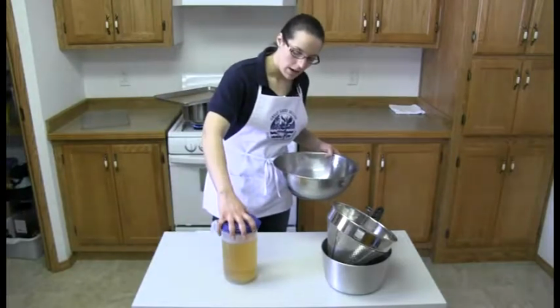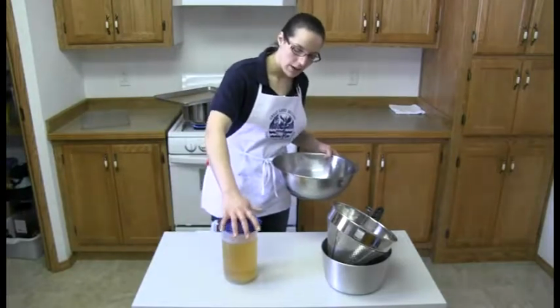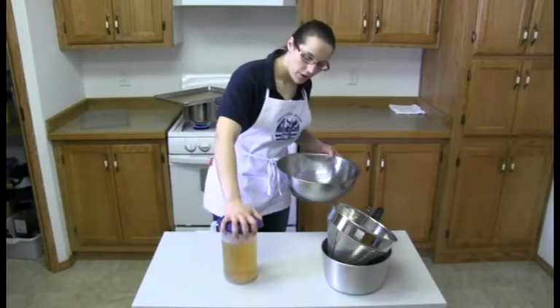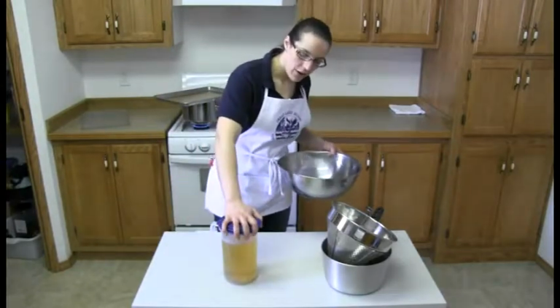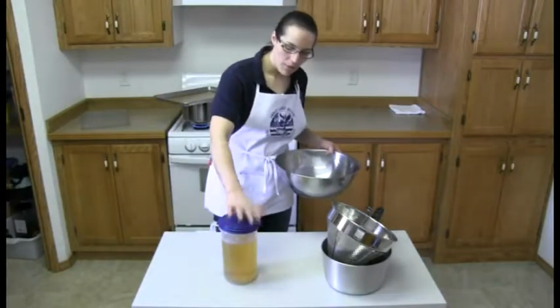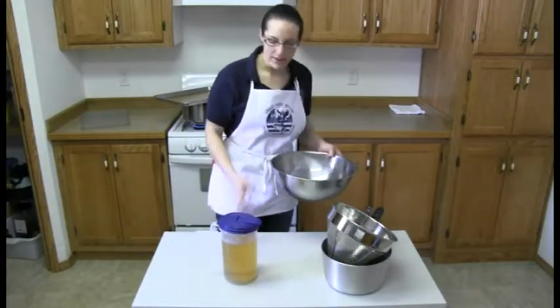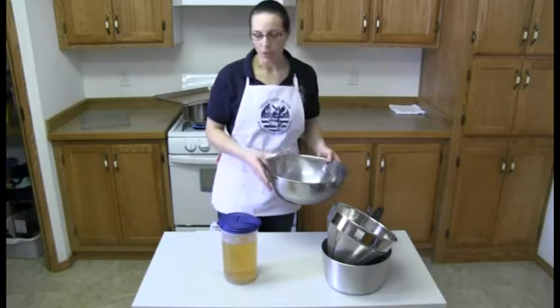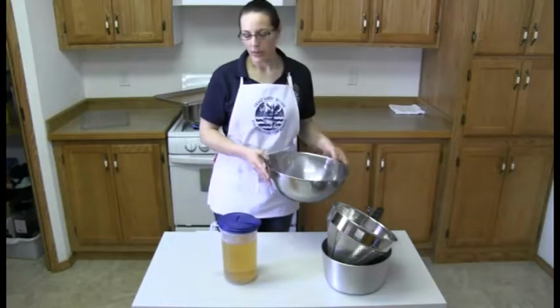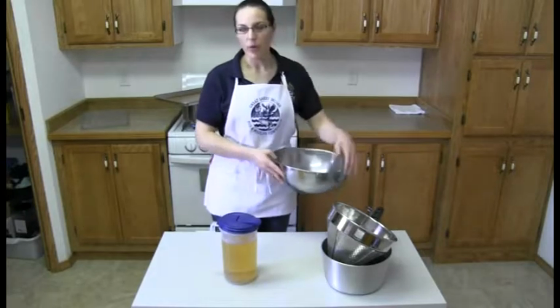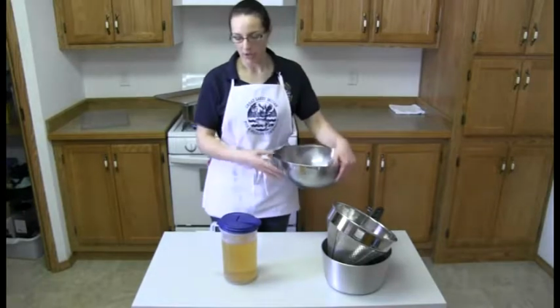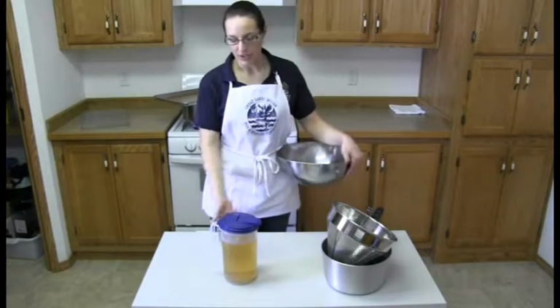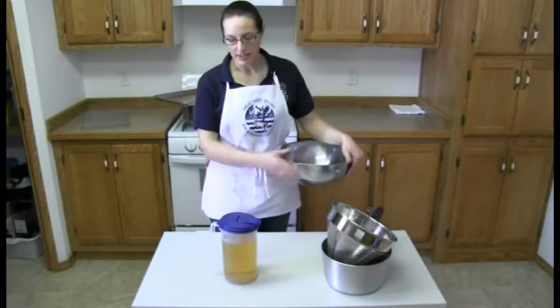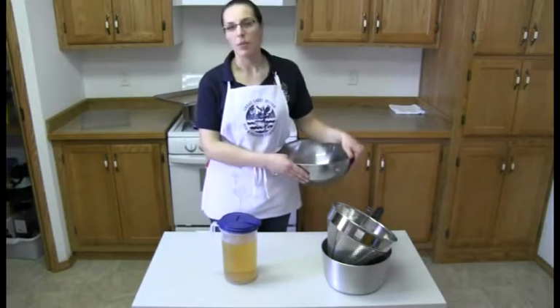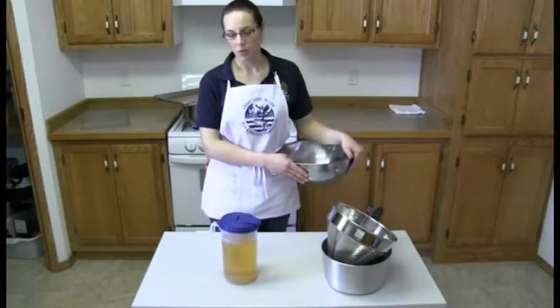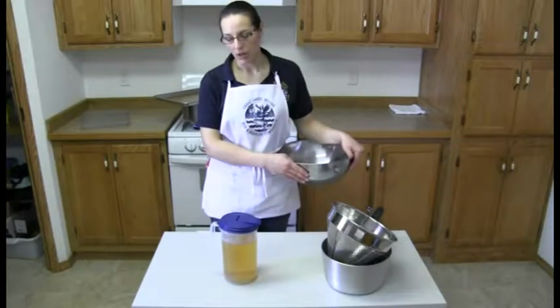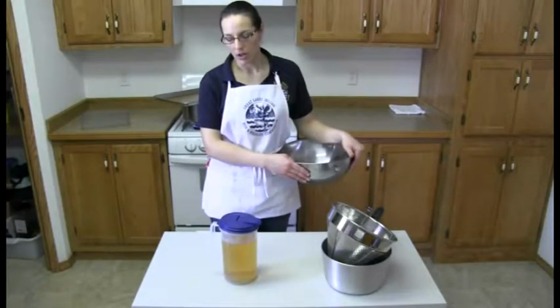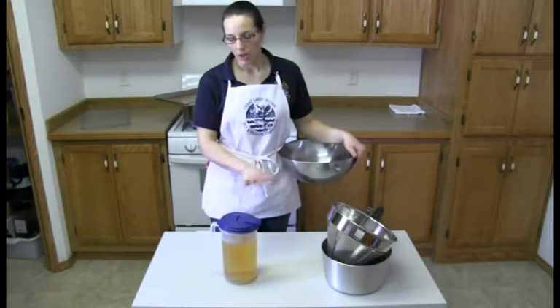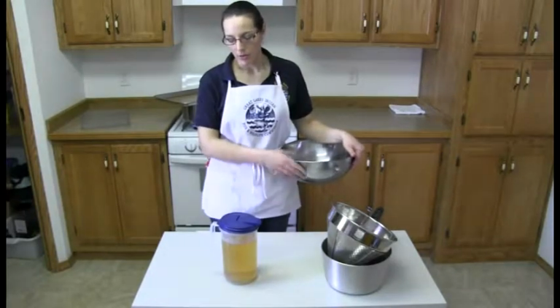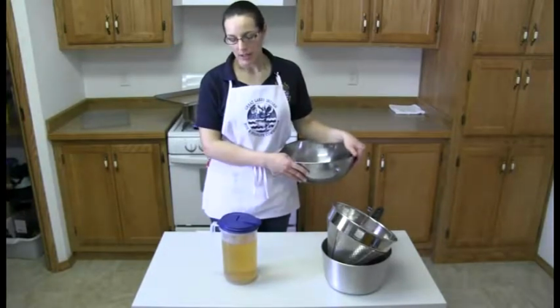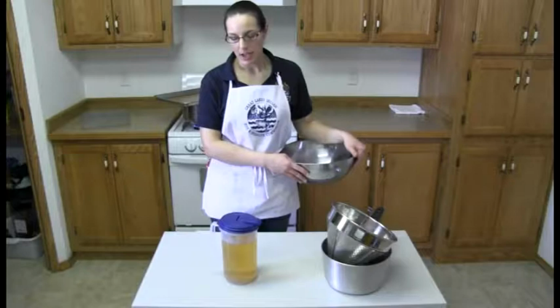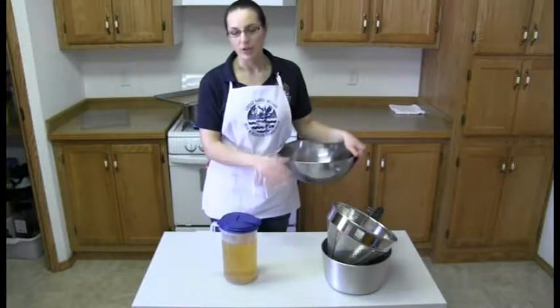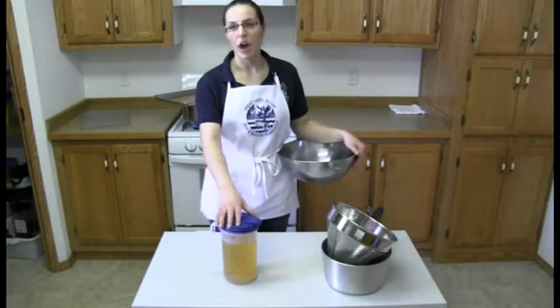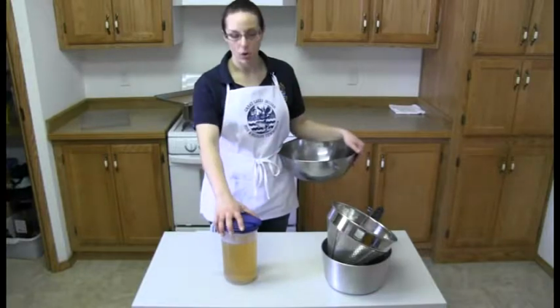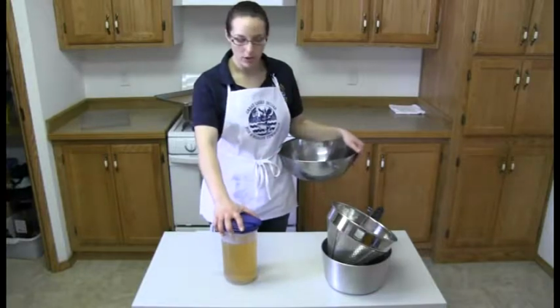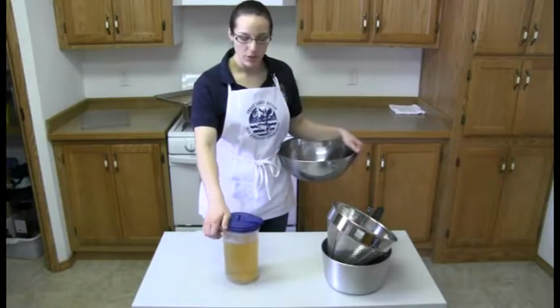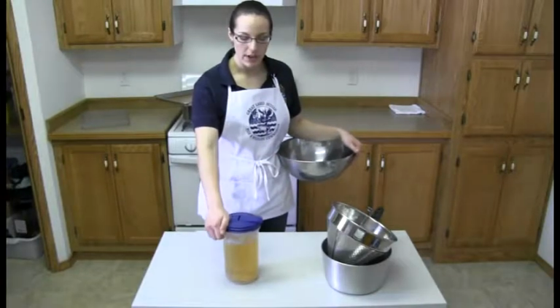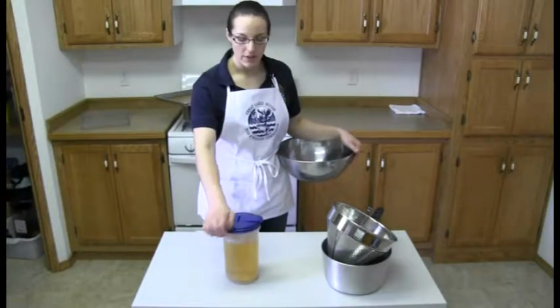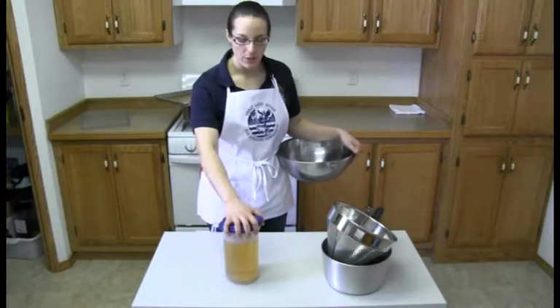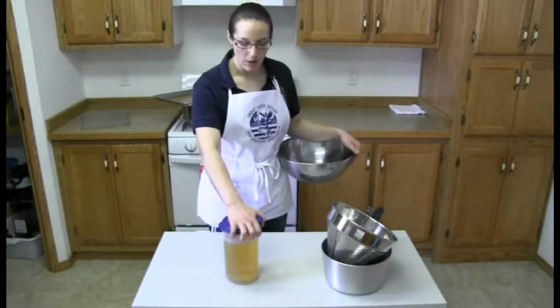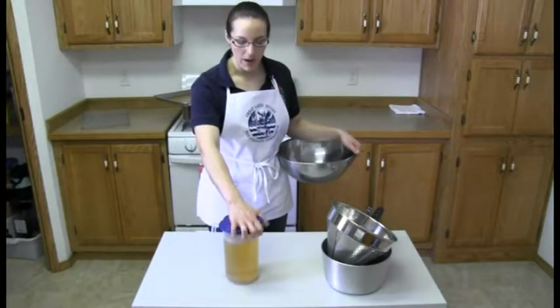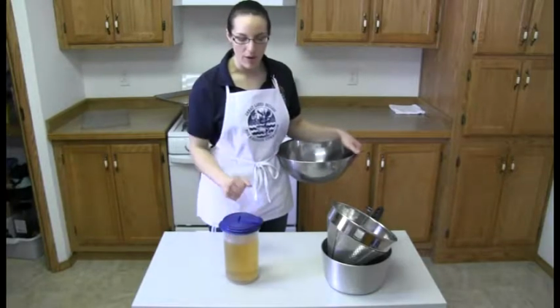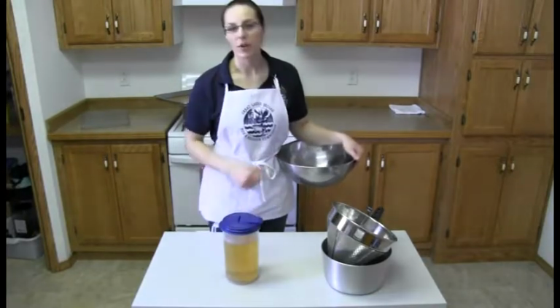Now you're ready to serve. There are going to be a couple bits of winter green that will float. But as you can see it's kind of a pink or yellow color, right in between that mix. You can serve it hot or cold. It's really nice if it's sweetened with a little bit of maple syrup. So give it a shot.